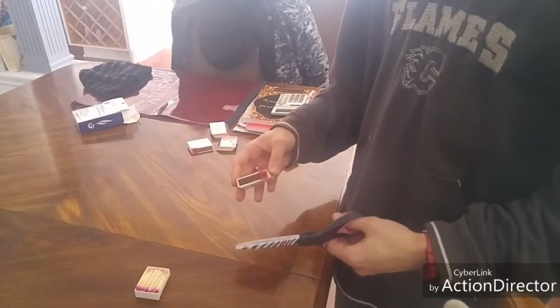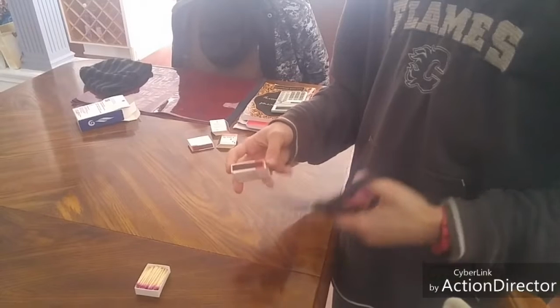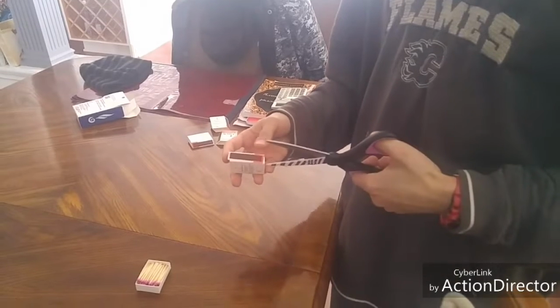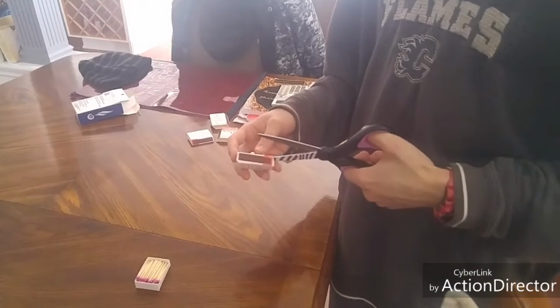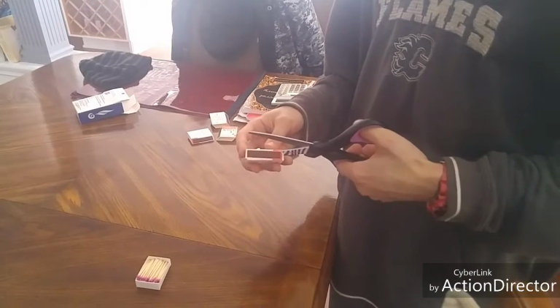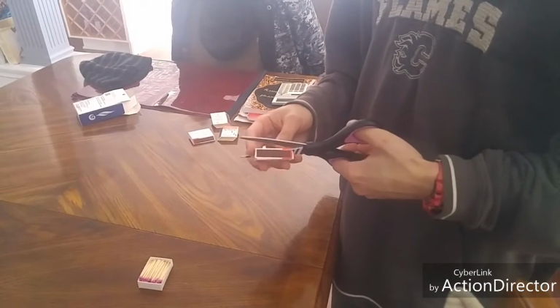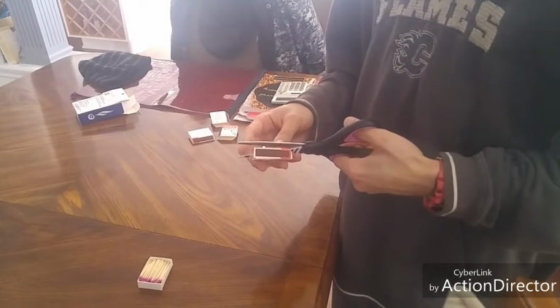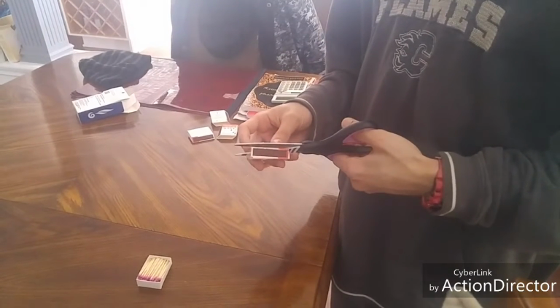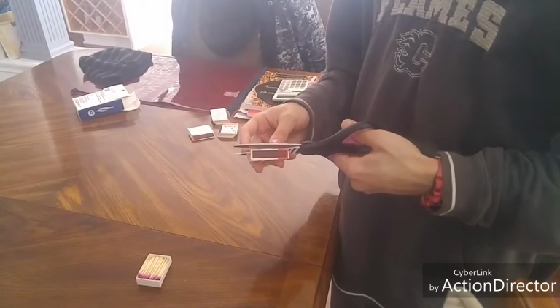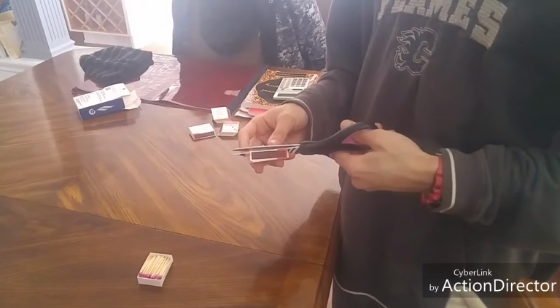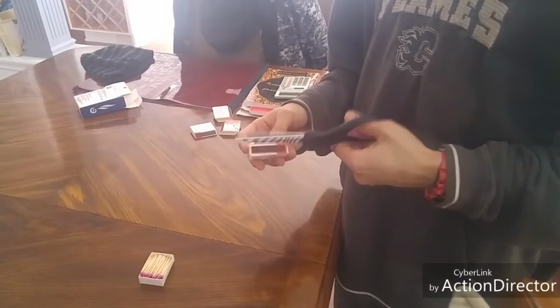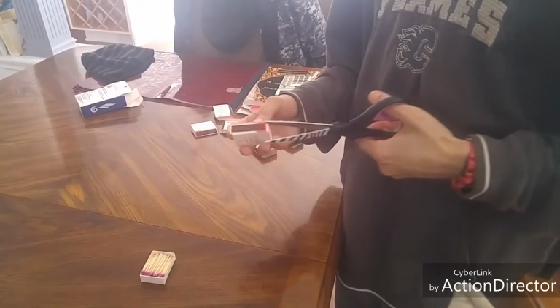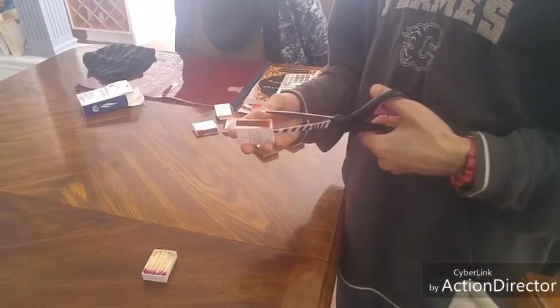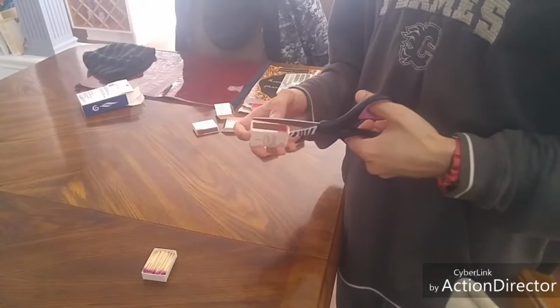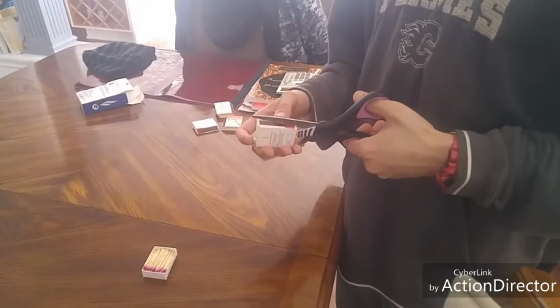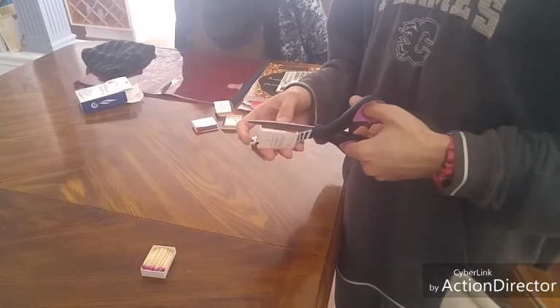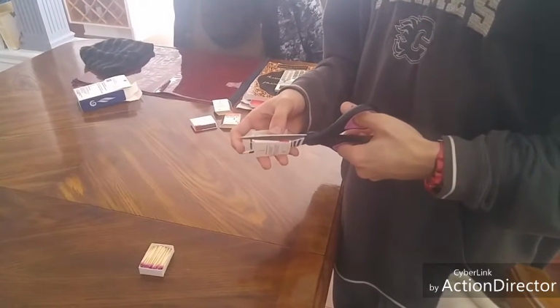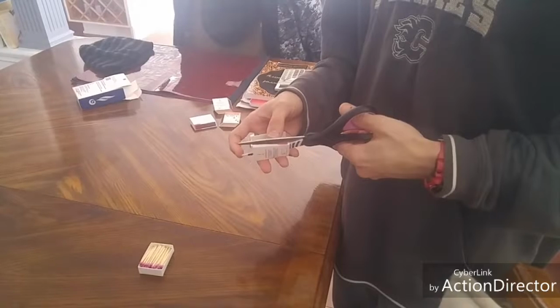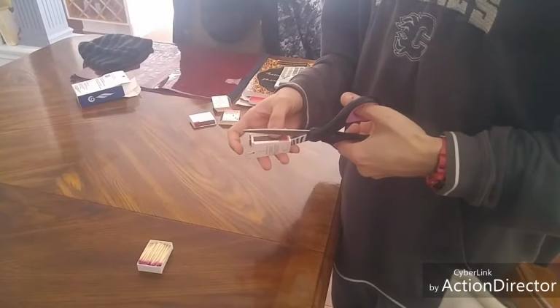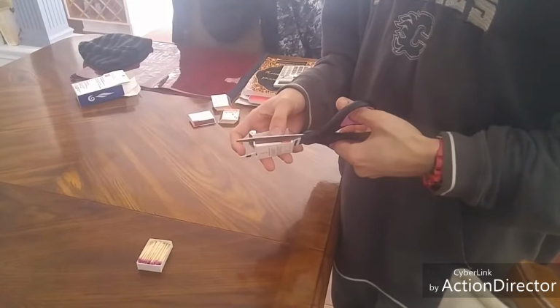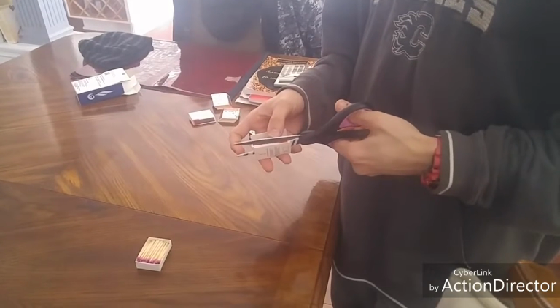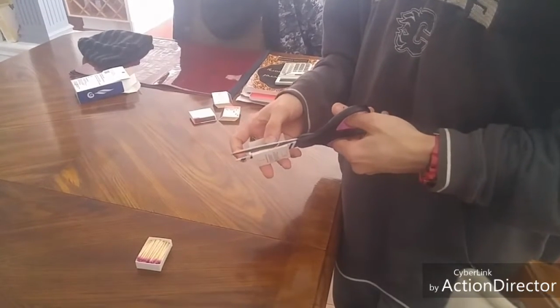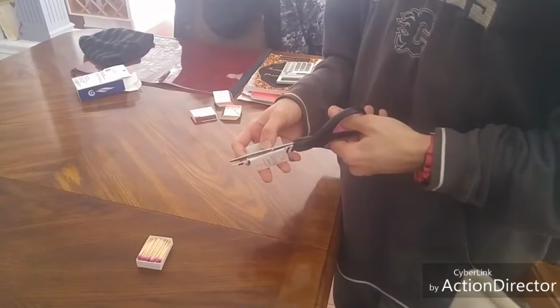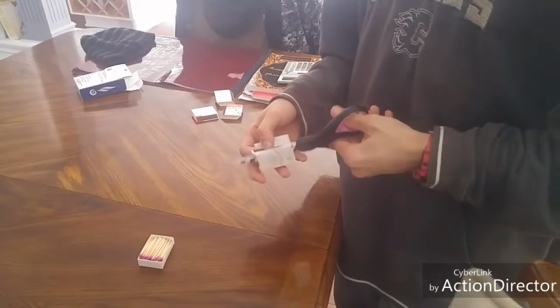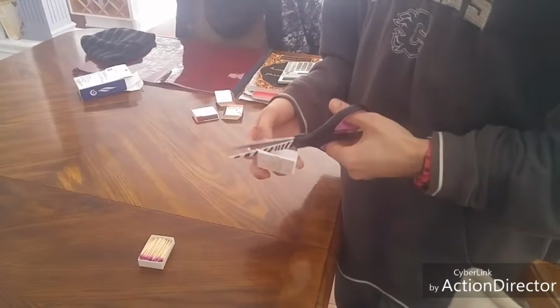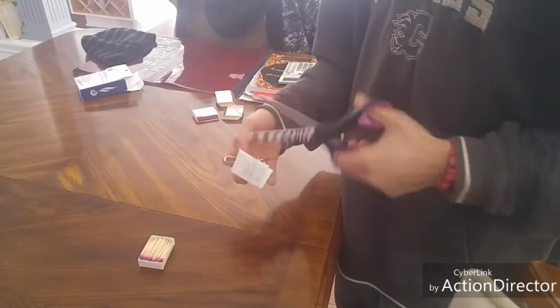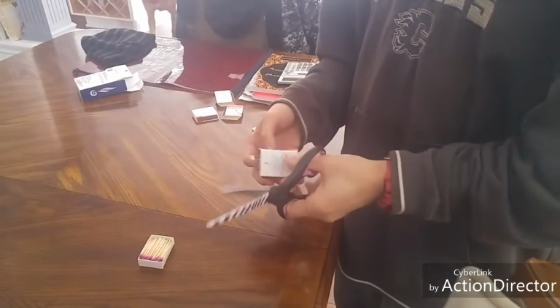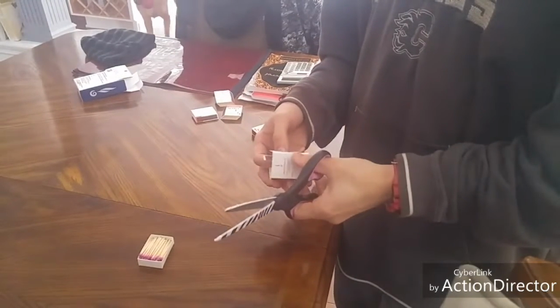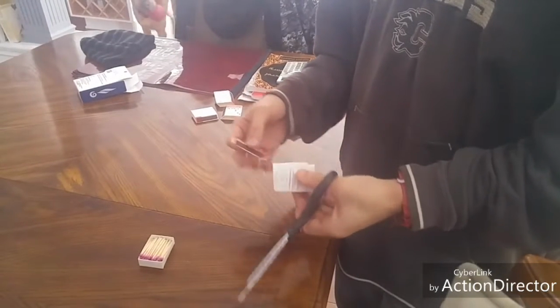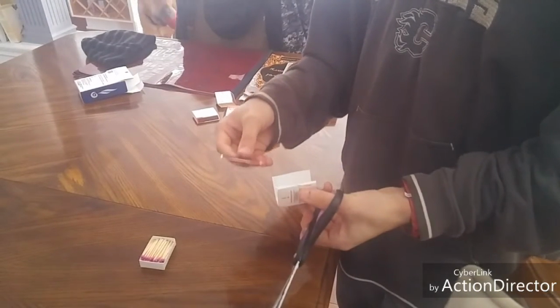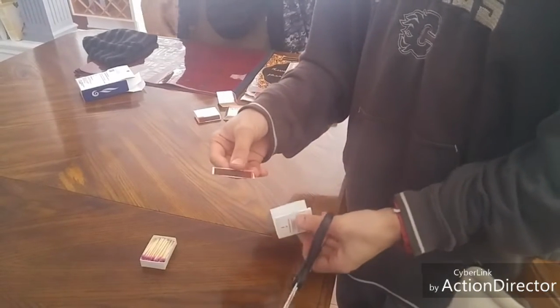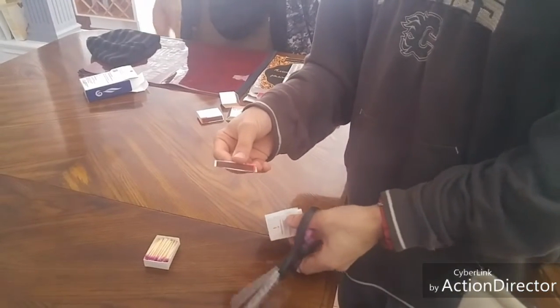Step one is to cut the striker off the side of the box like this. And it should look like this.